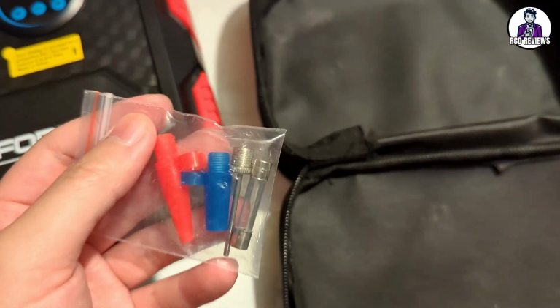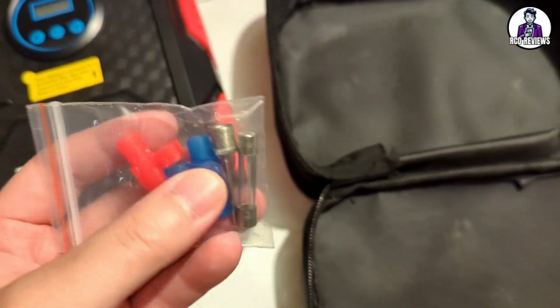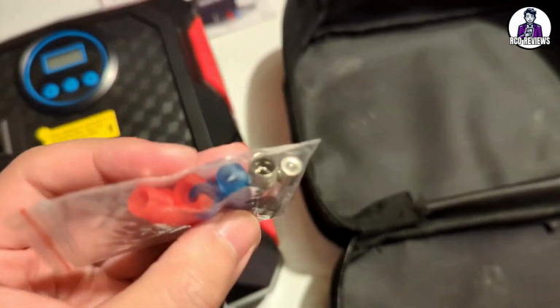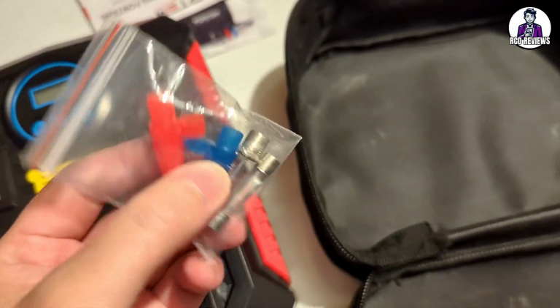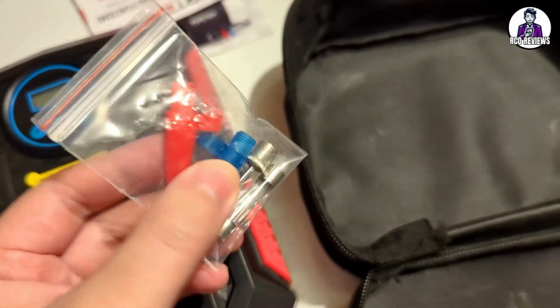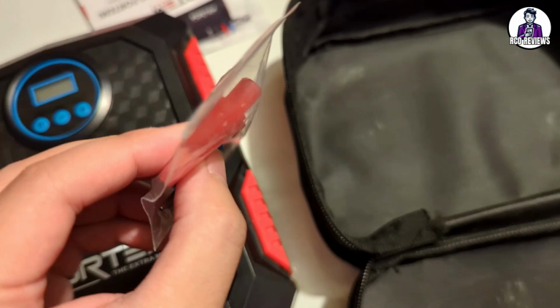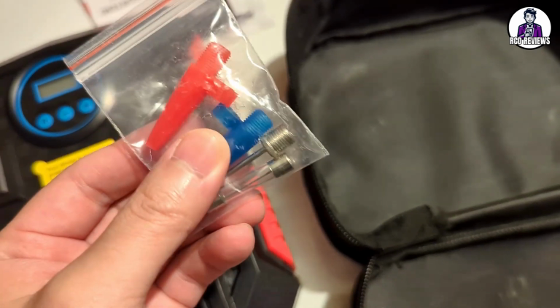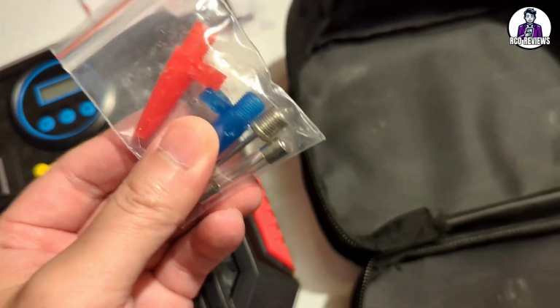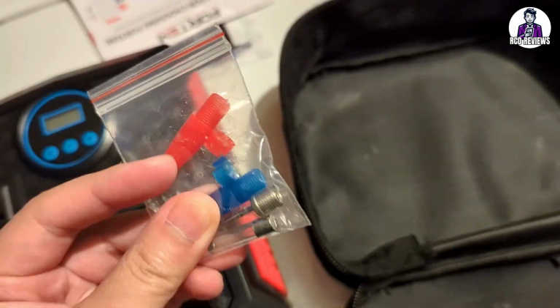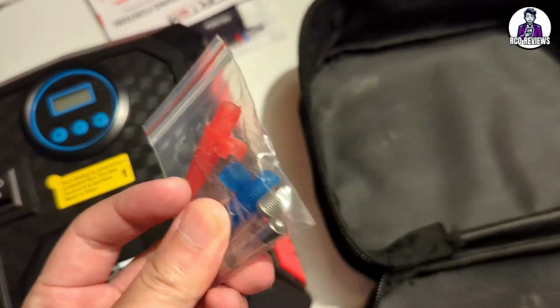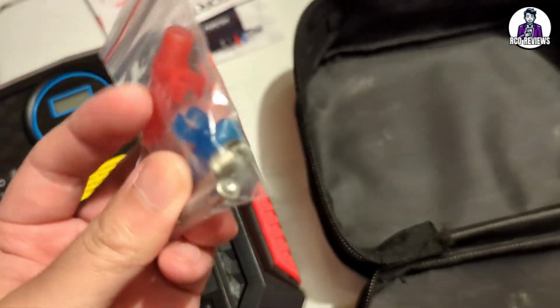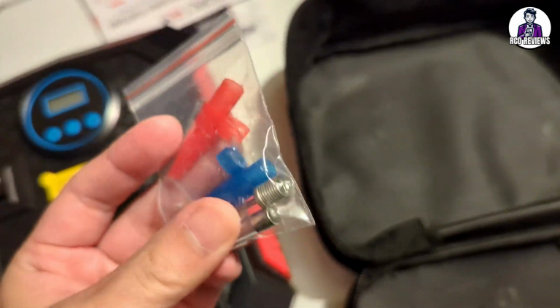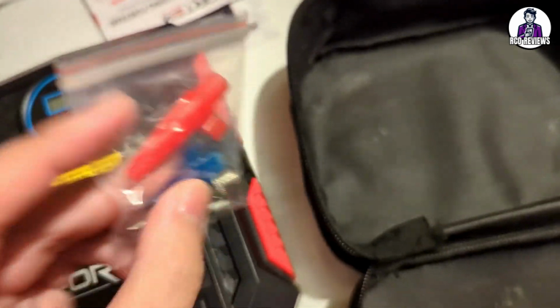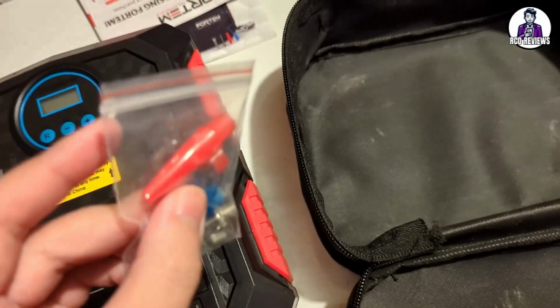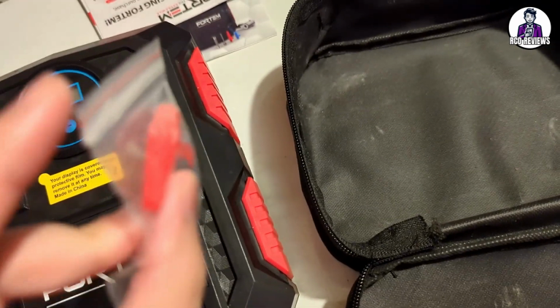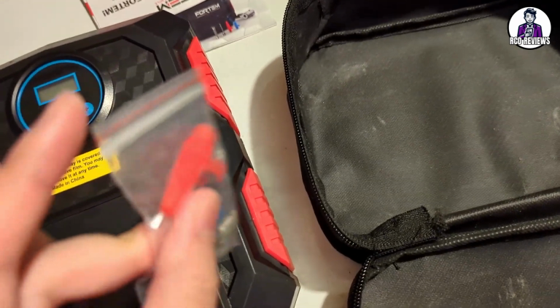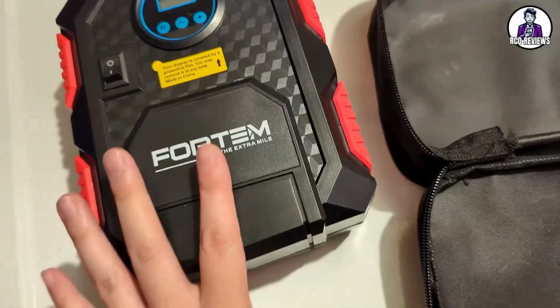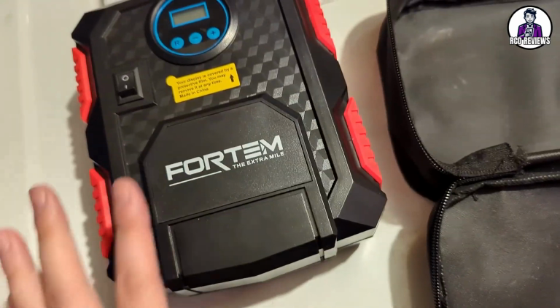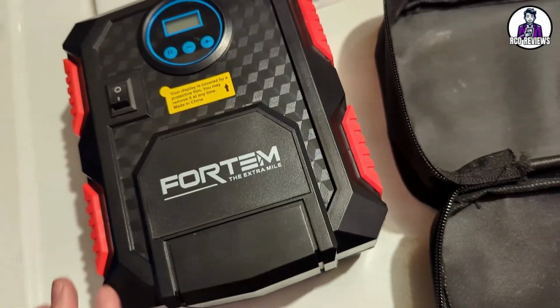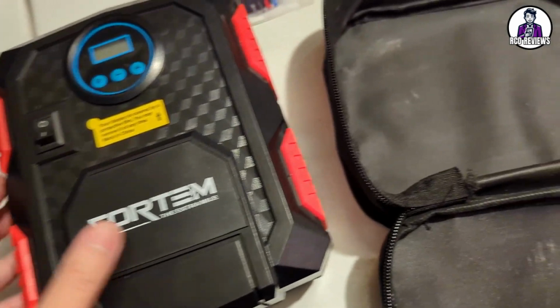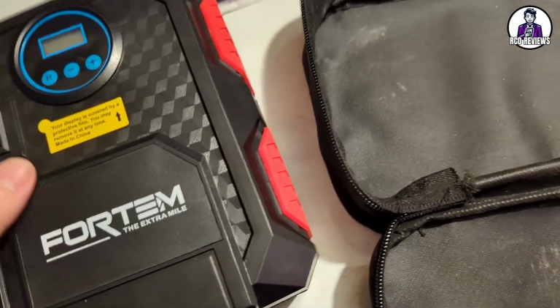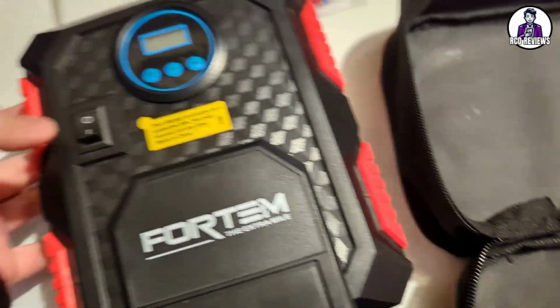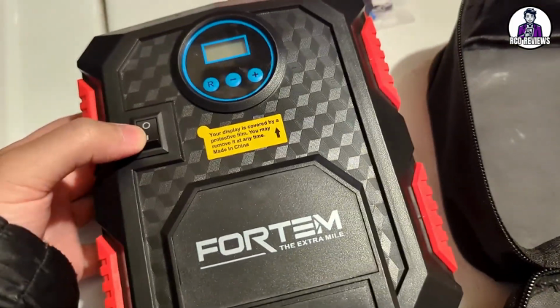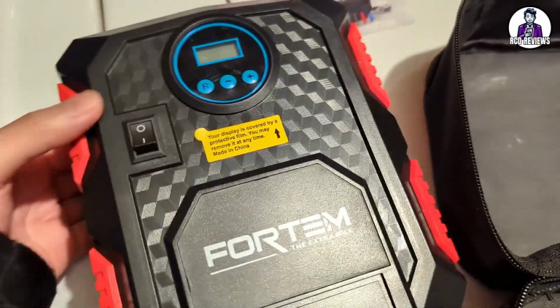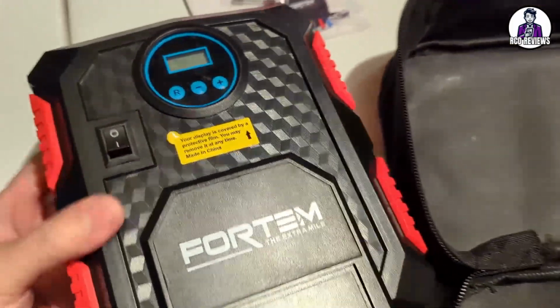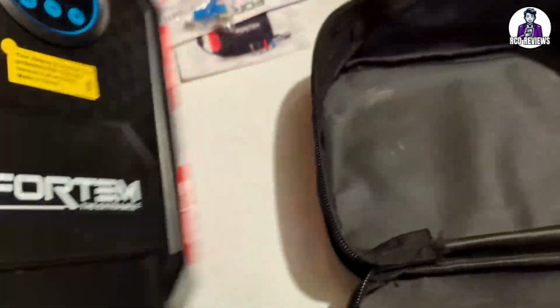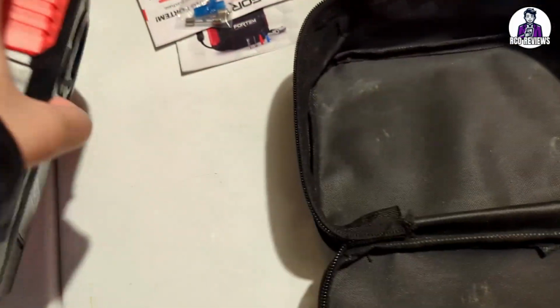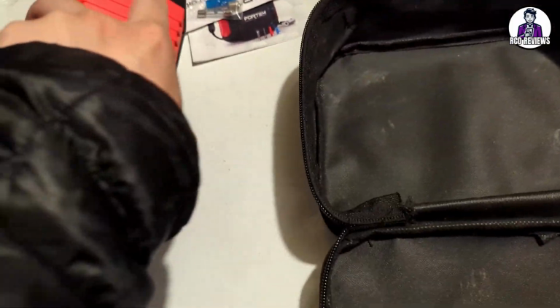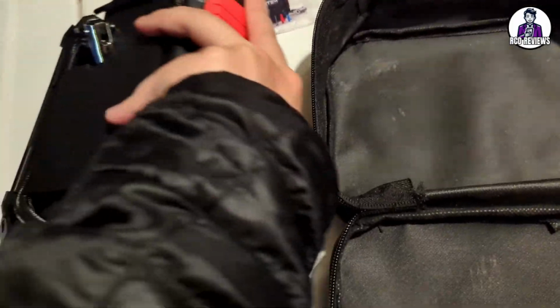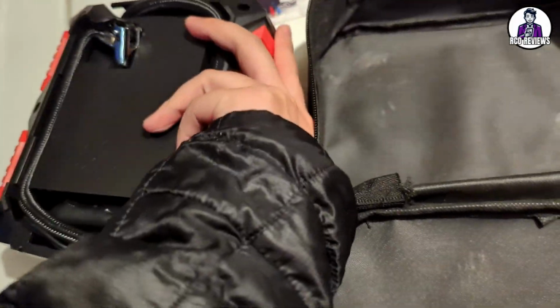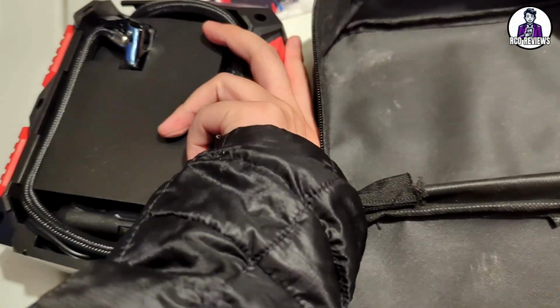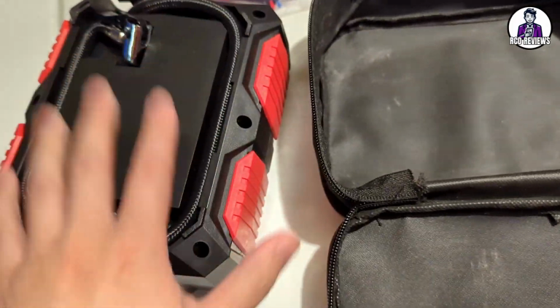If you have other things you need to pump — maybe a basketball or a bike tire — it can do that too. The way it works is pretty simple: you have the on and off switch, and there are two variants of this product.